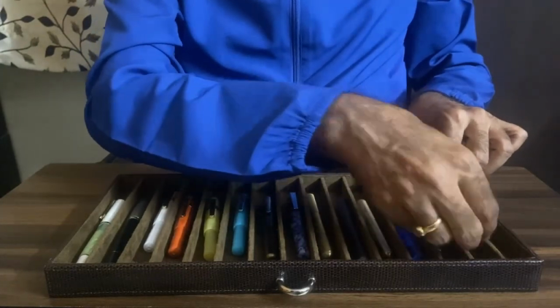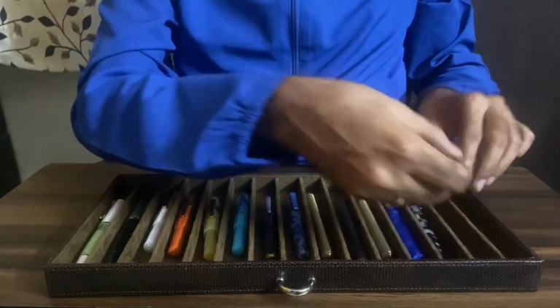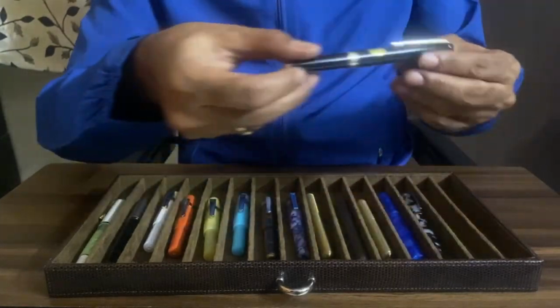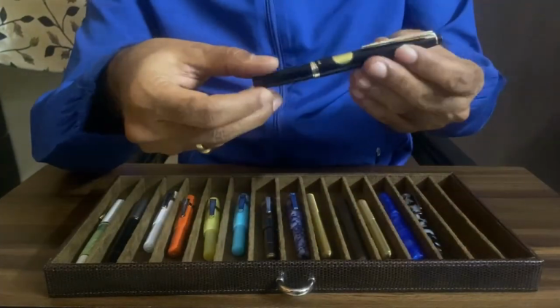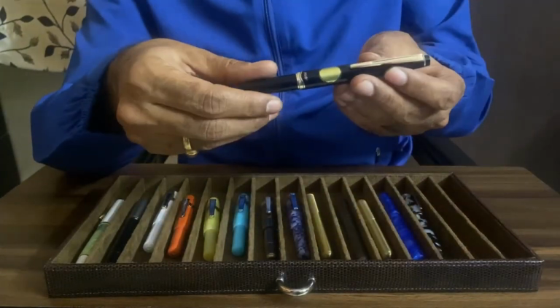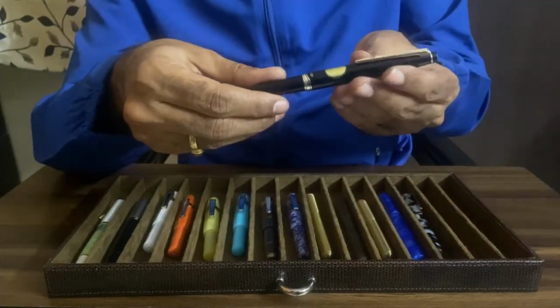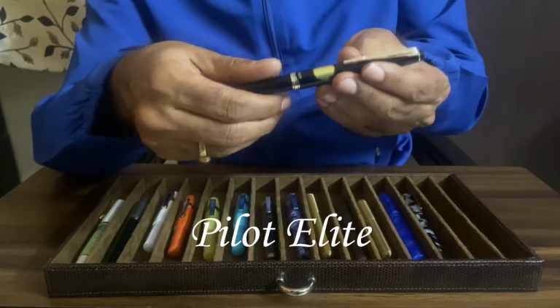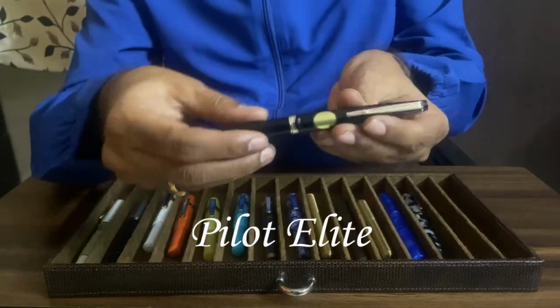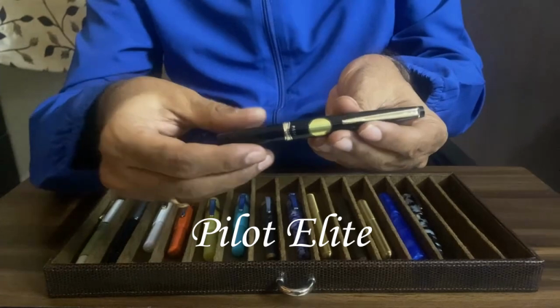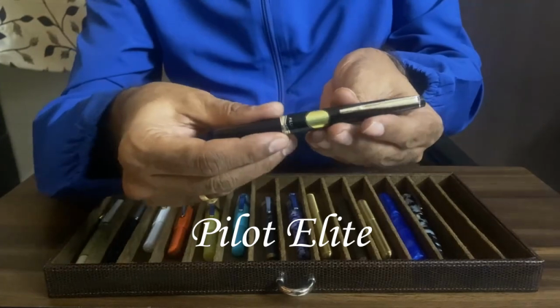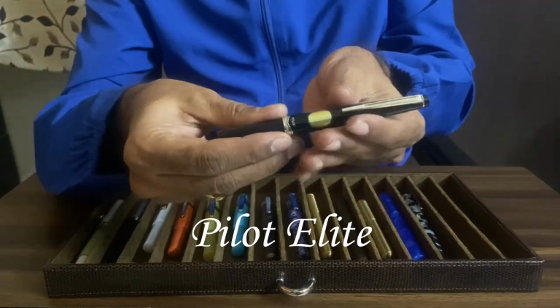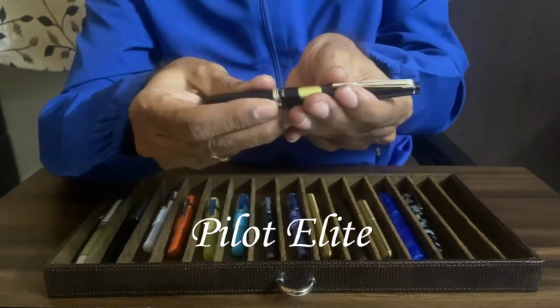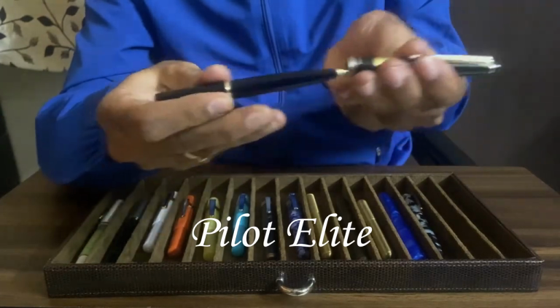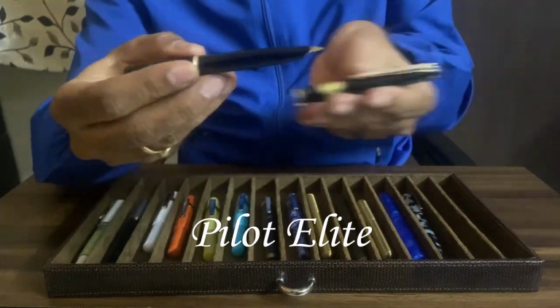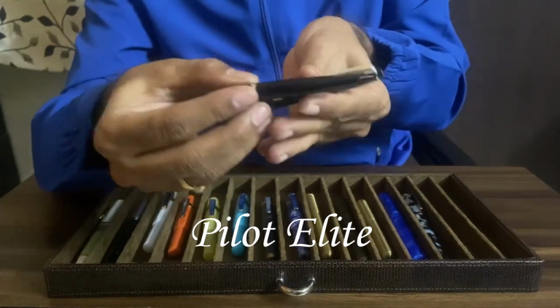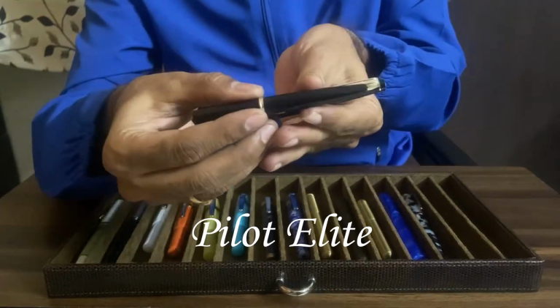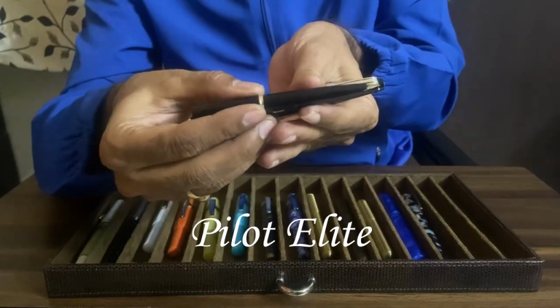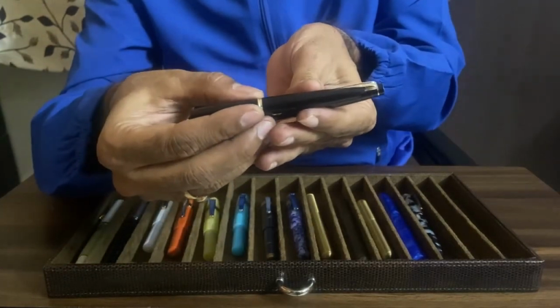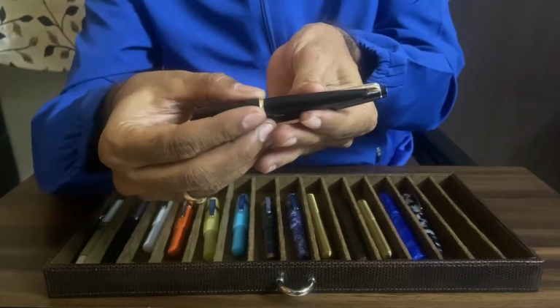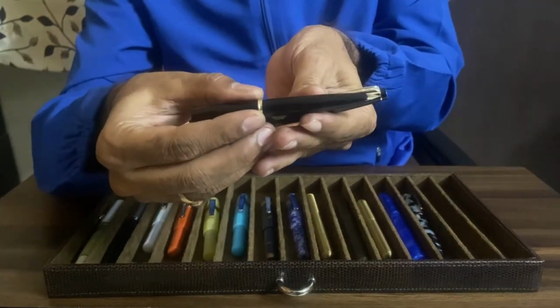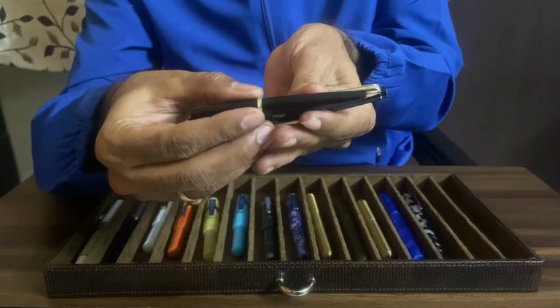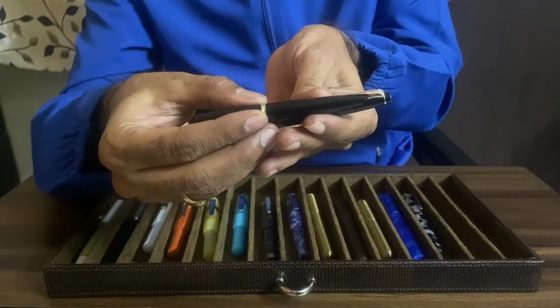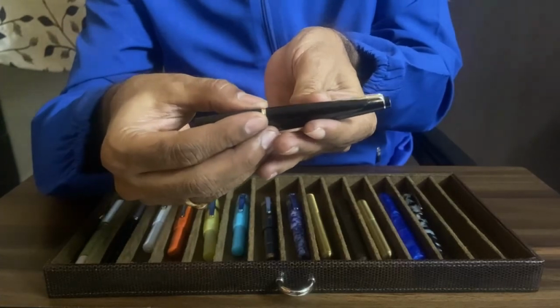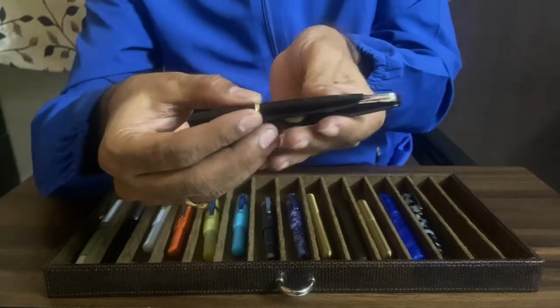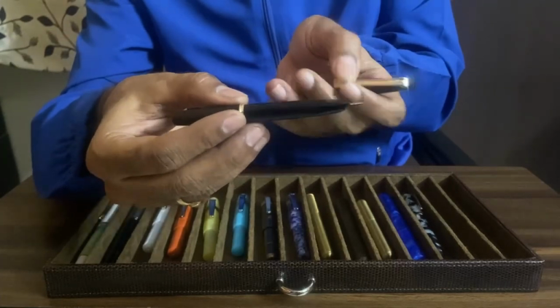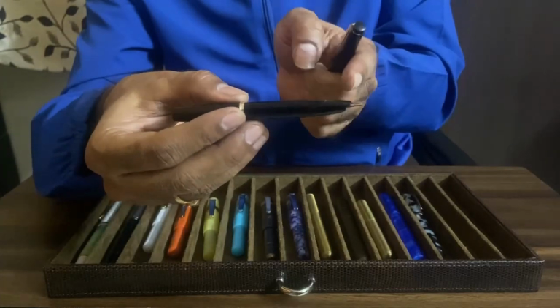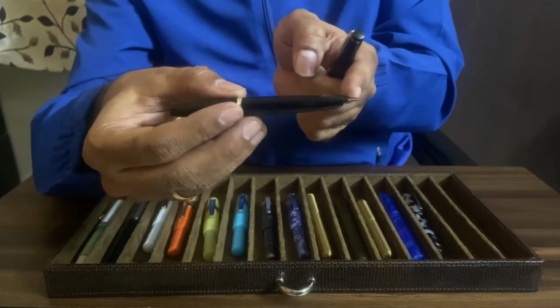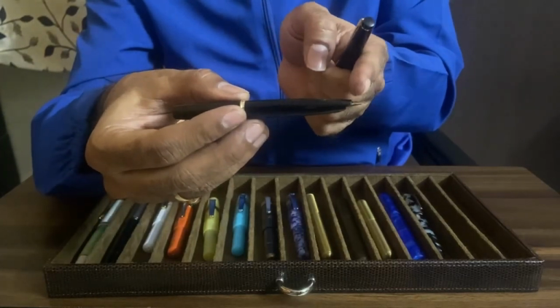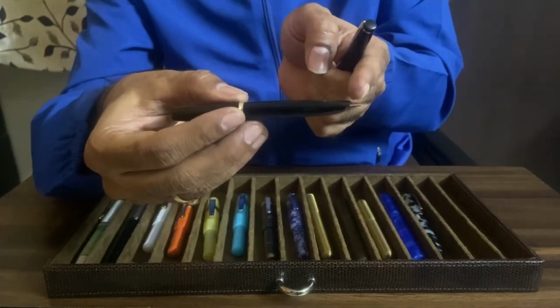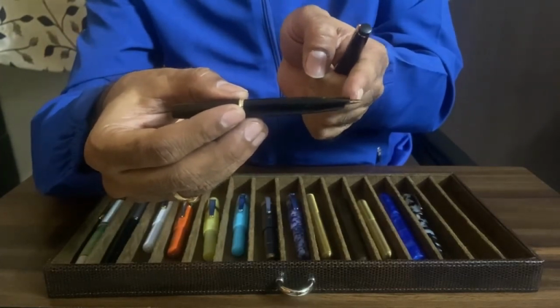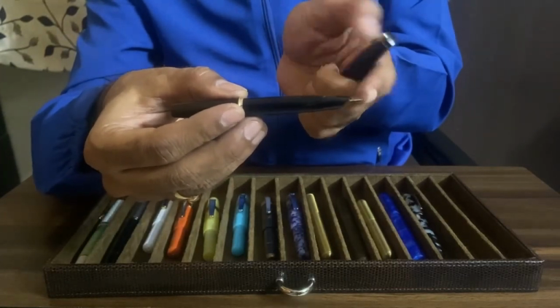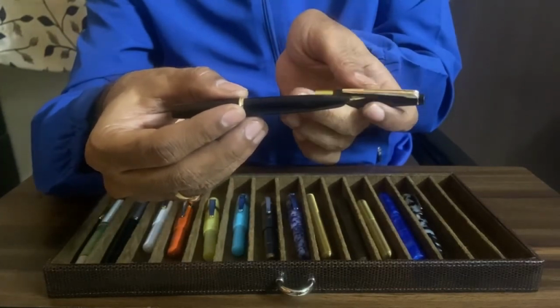Here is a Pilot. This is a Pilot from the 70s — the Pilot Elite. This is a beautiful writer. This is the only pocket pen with a 14 karat gold nib.